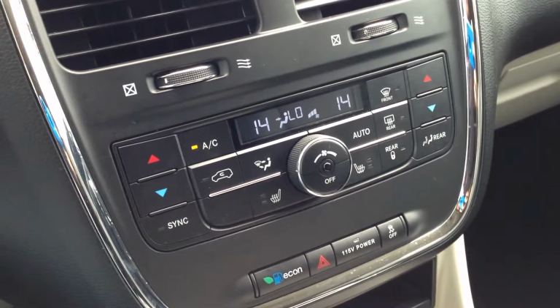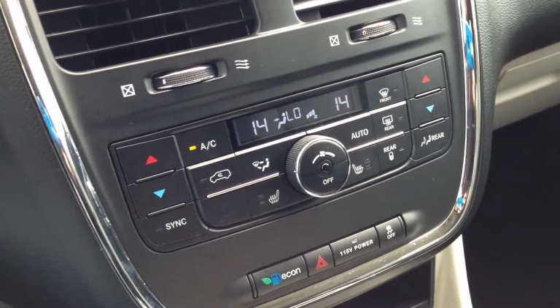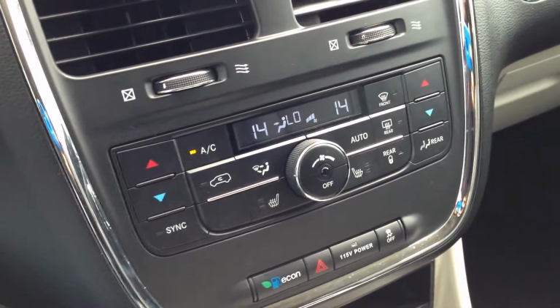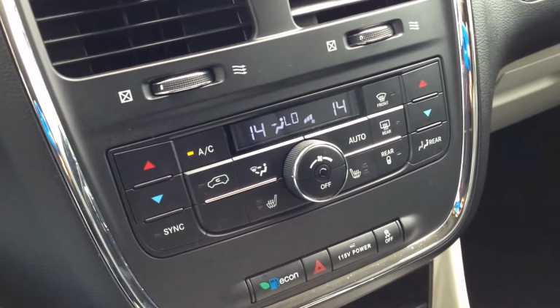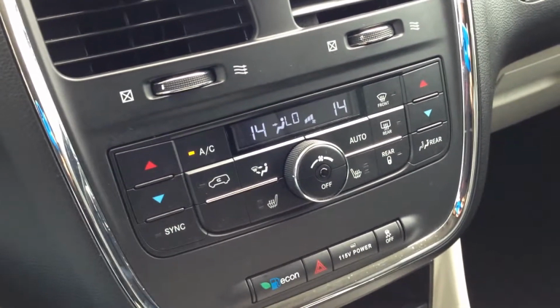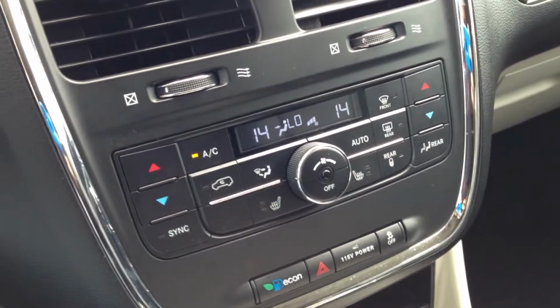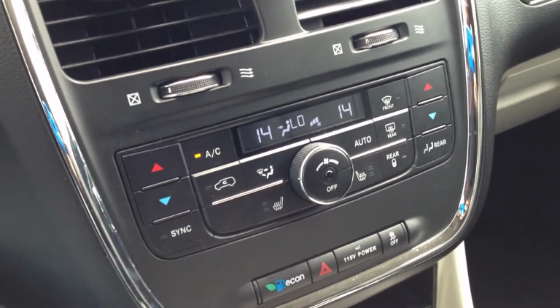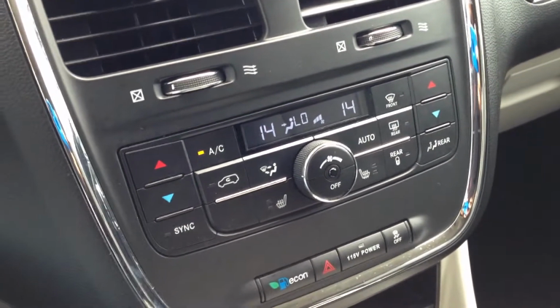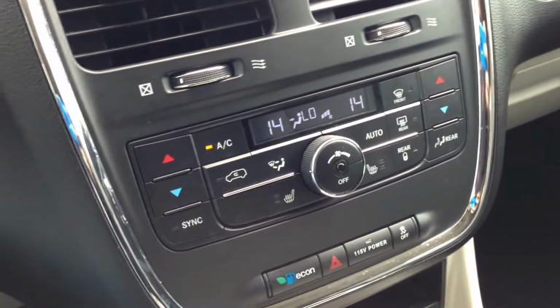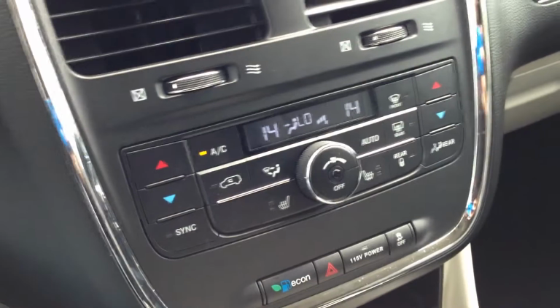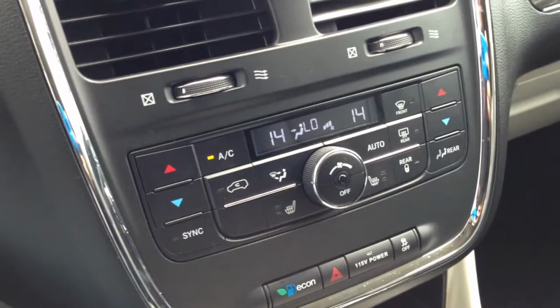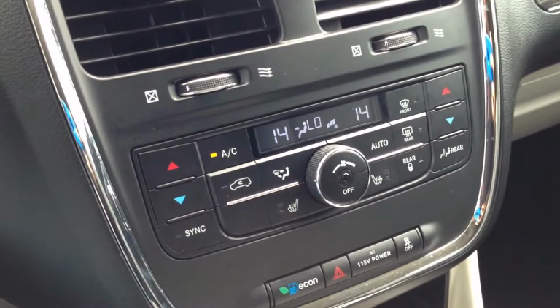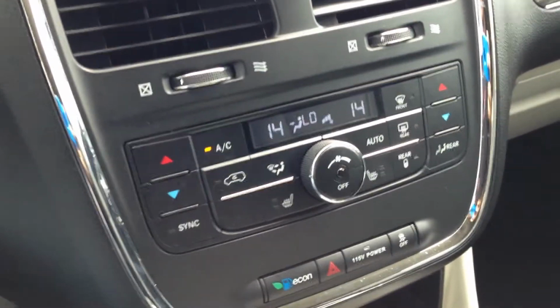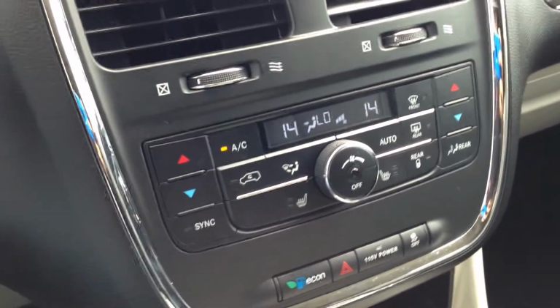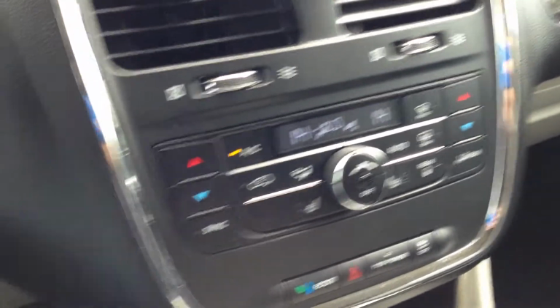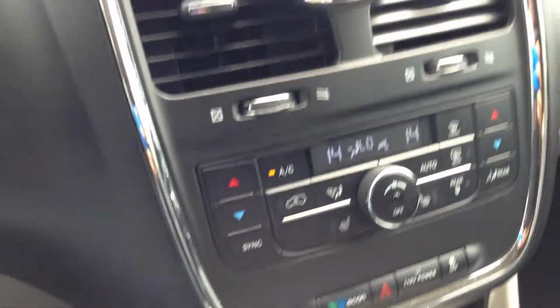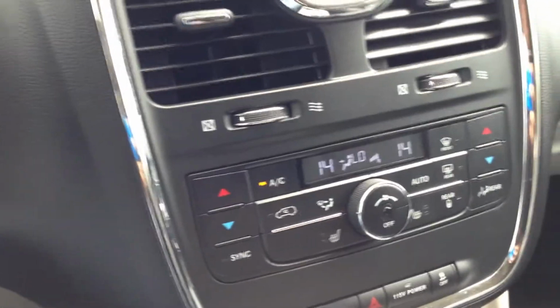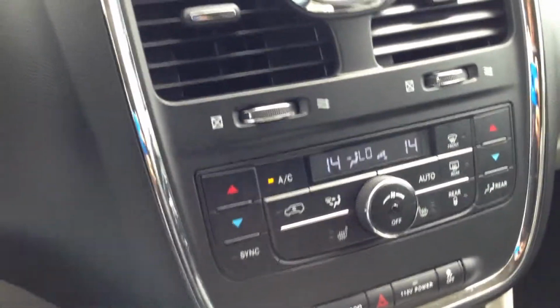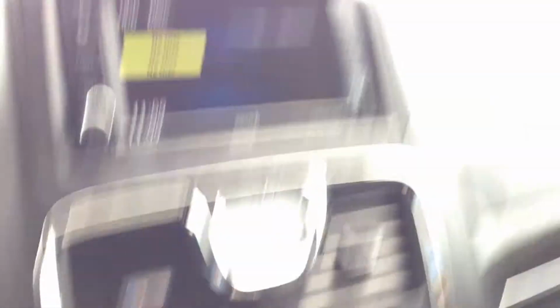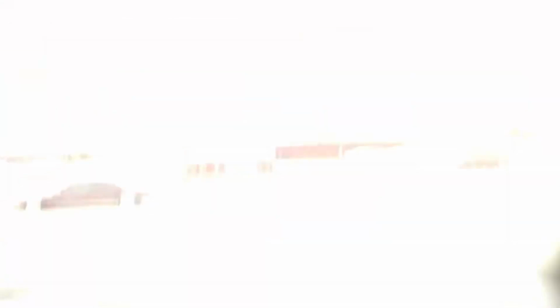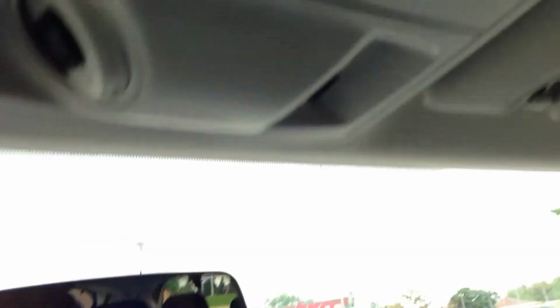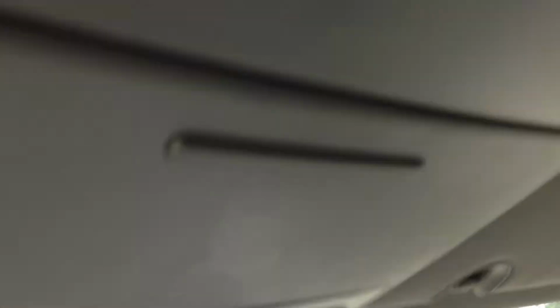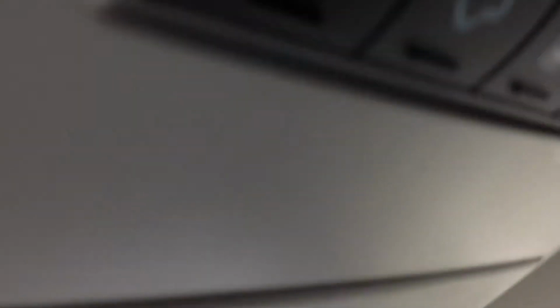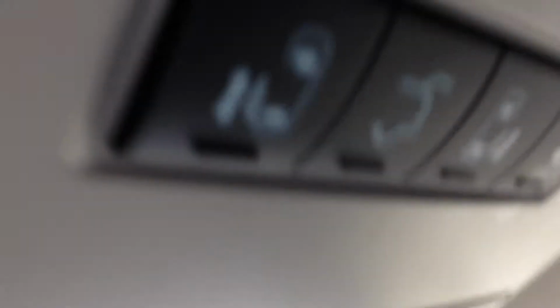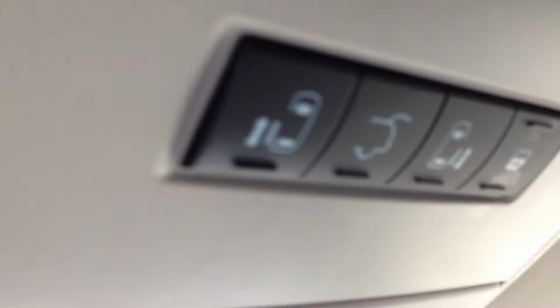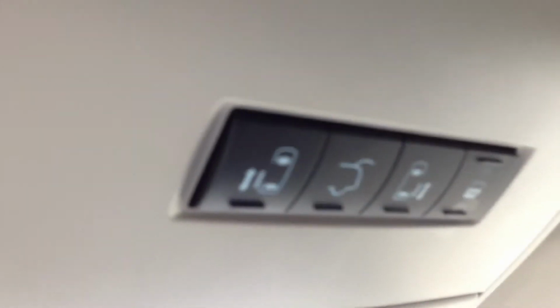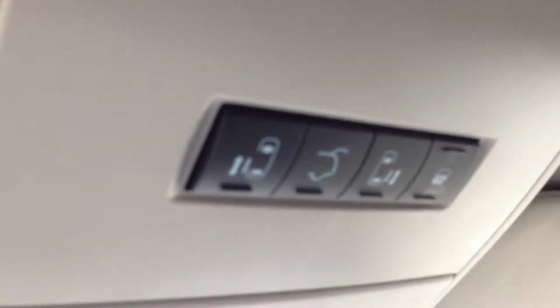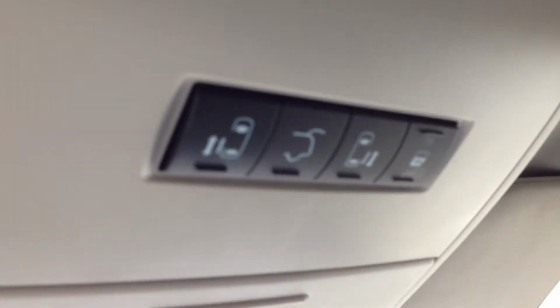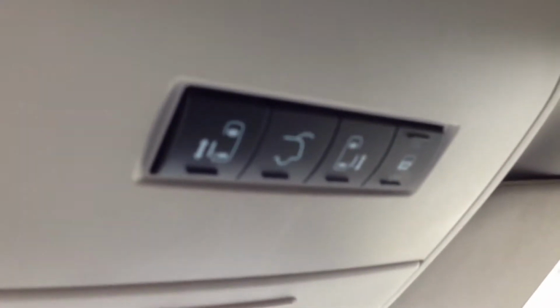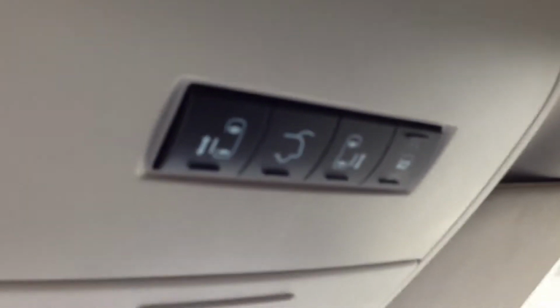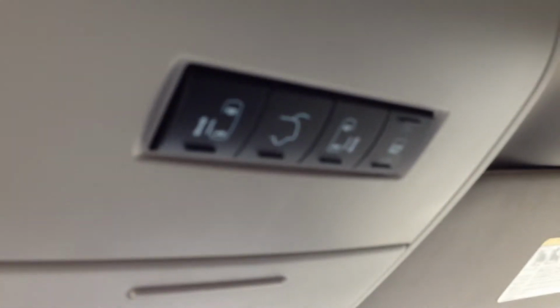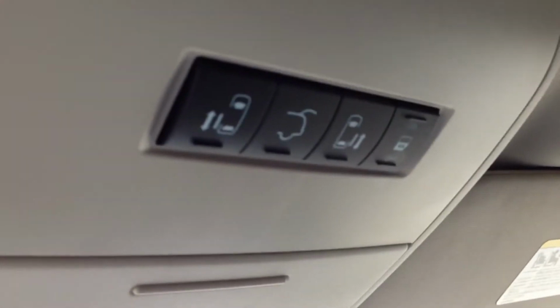We also have electronic climate control — it's dual zone for passenger, driver, and rear, with air conditioning, nice and cold. We have the power sliding doors on the right and left side, as well as a power hatch.